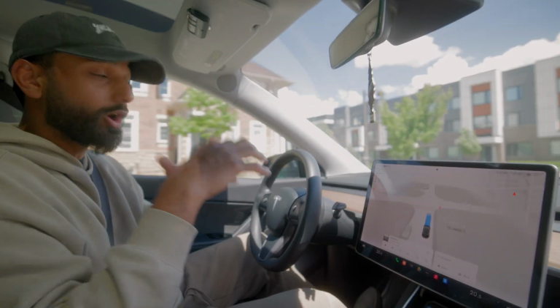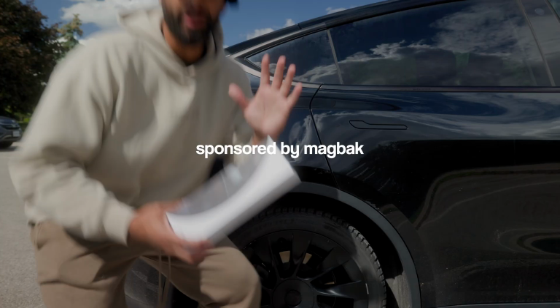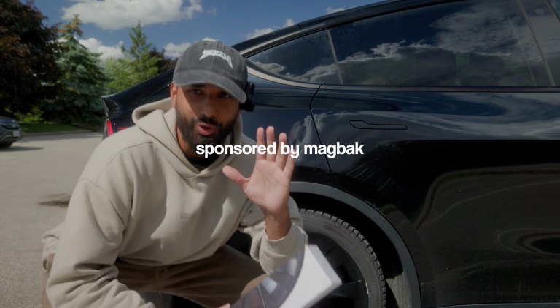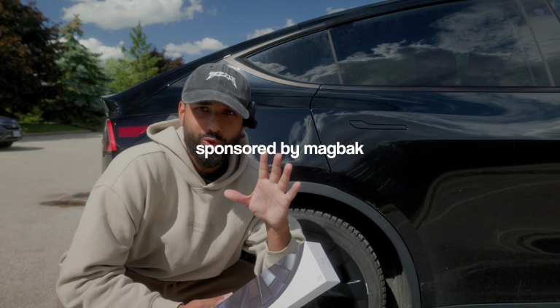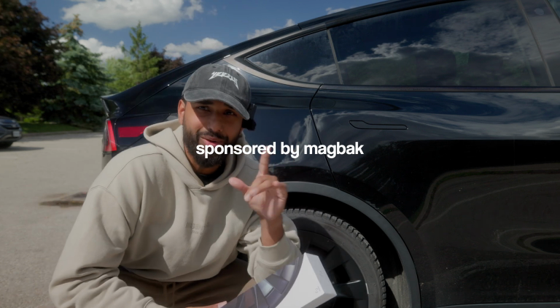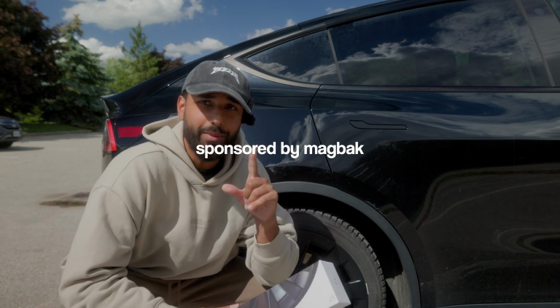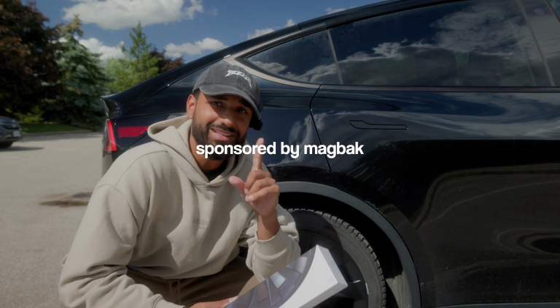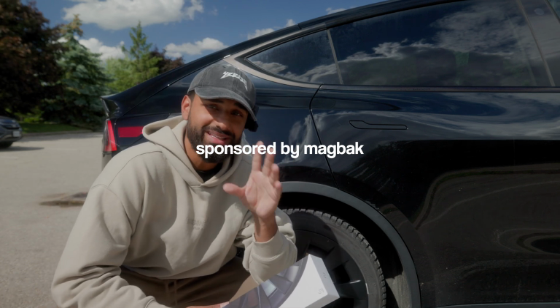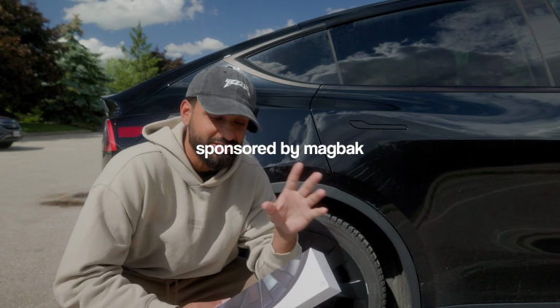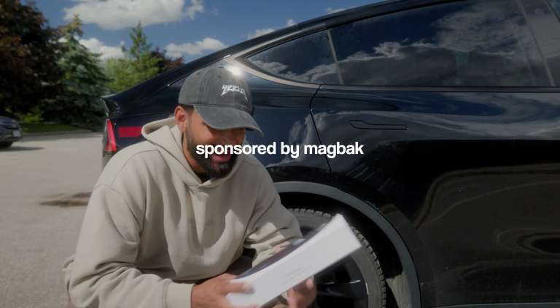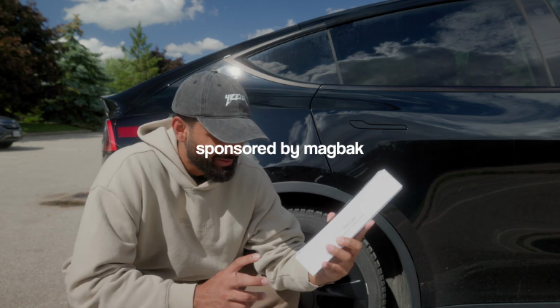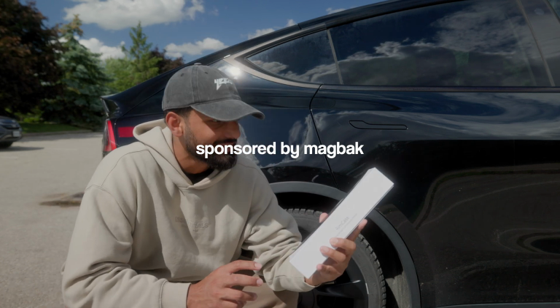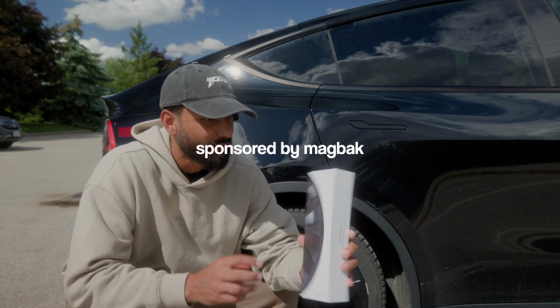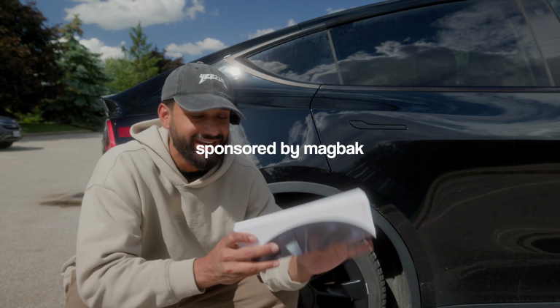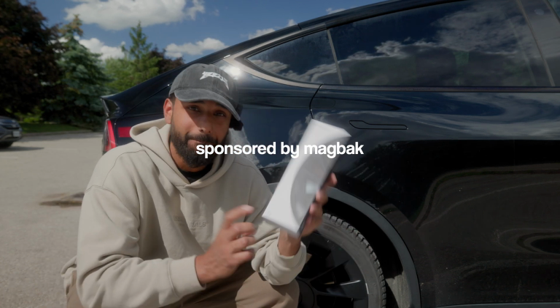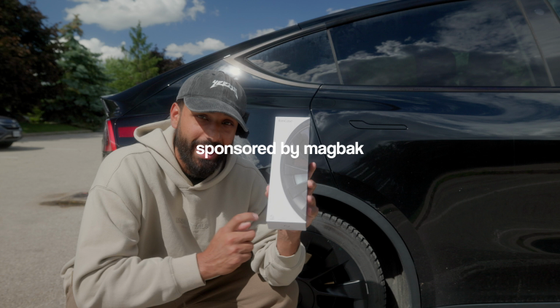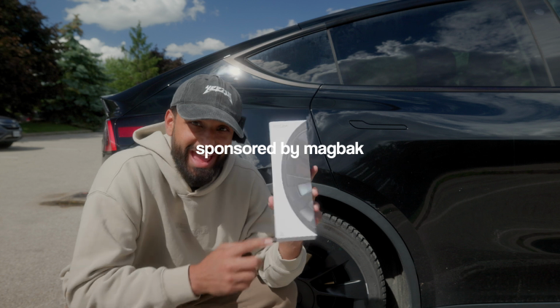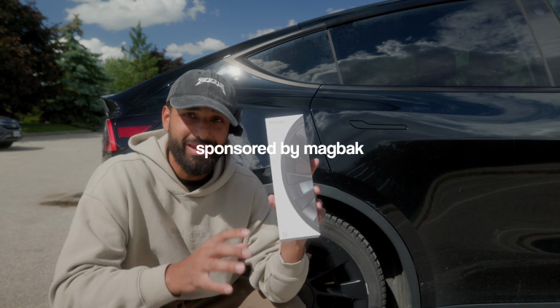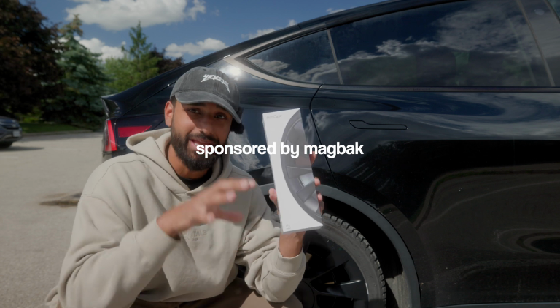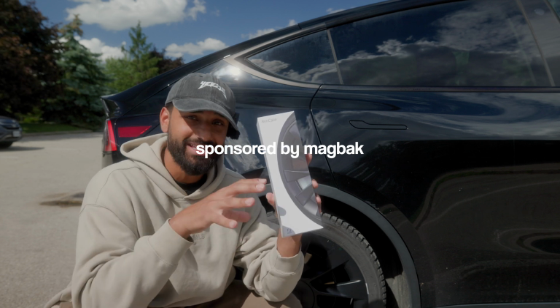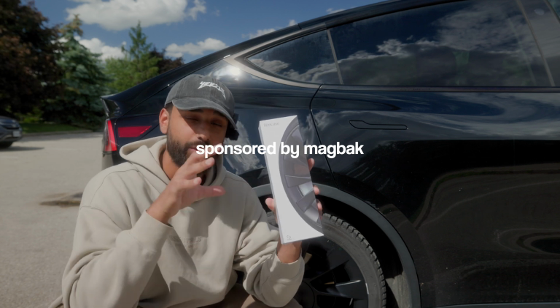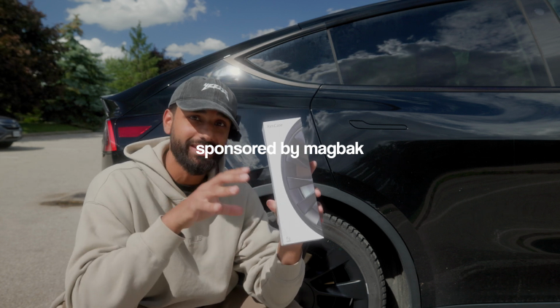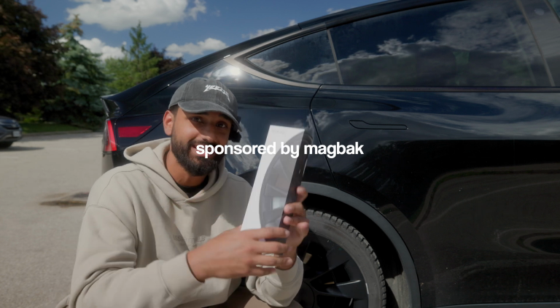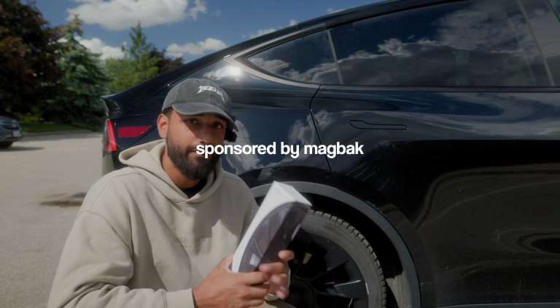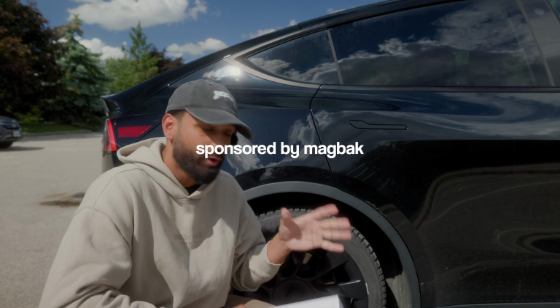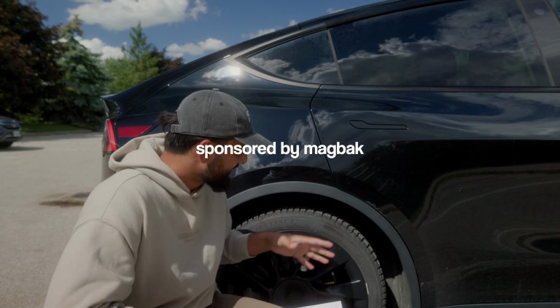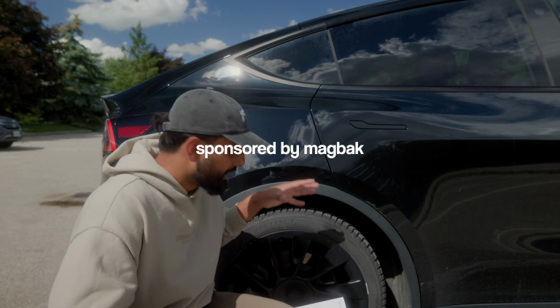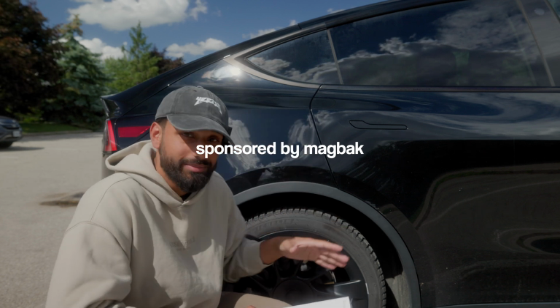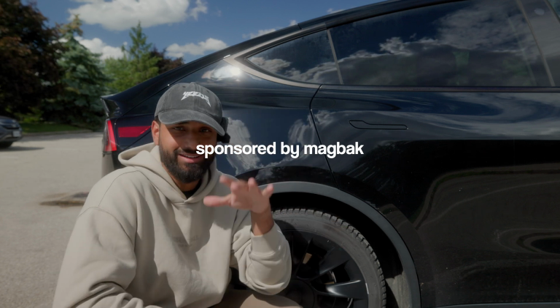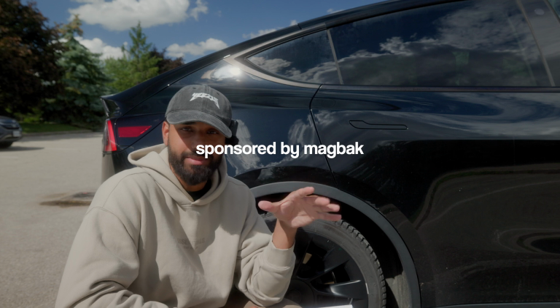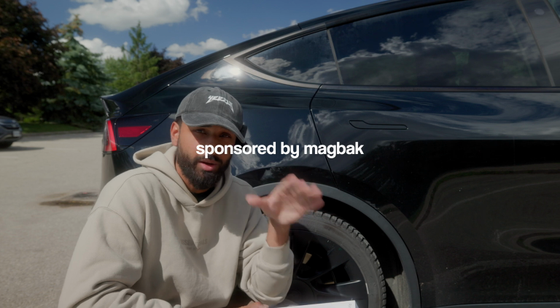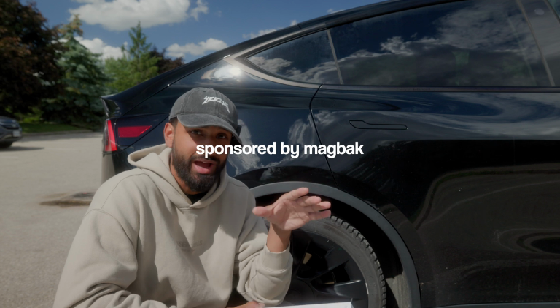The question becomes: is this alone enough for you to pay $12,000 to permanently unlock all these features, or use Tesla's new subscription model at $100 a month? In my opinion it's not, and I think there is one other feature of full self-driving that is really the way to use it and unlocks the full potential of this car.